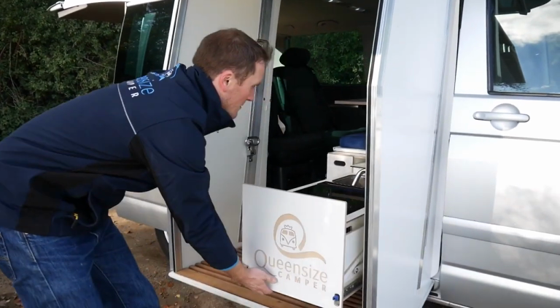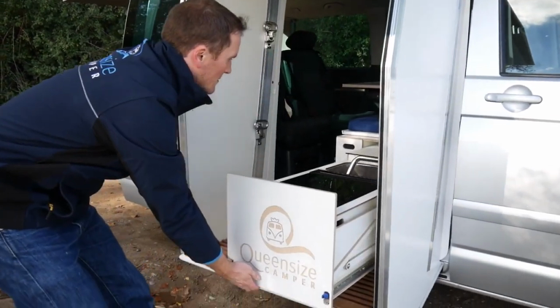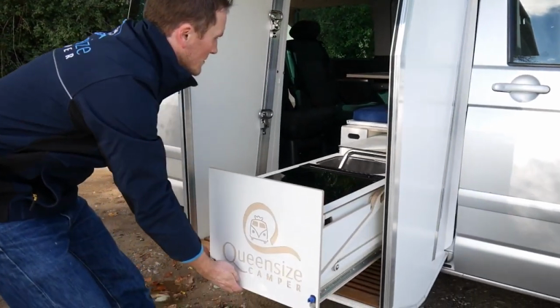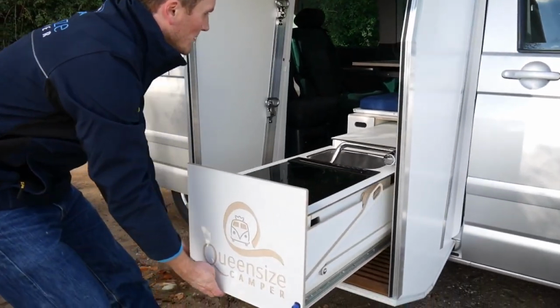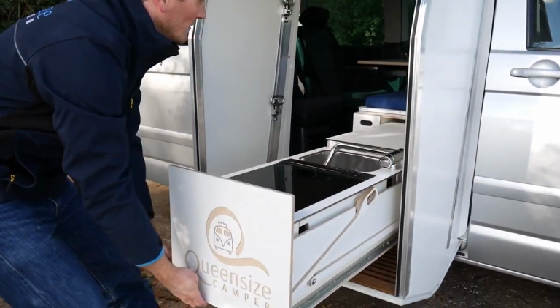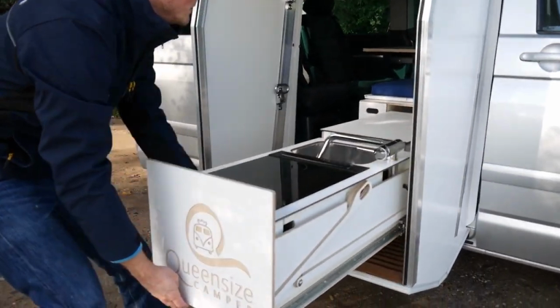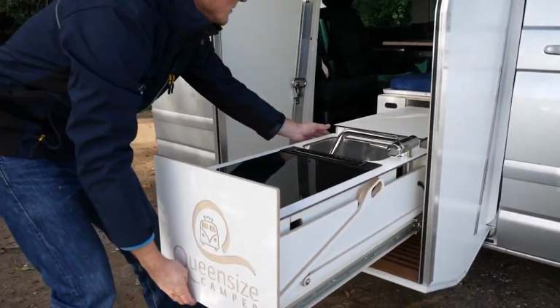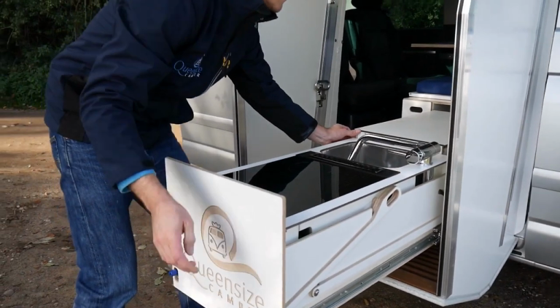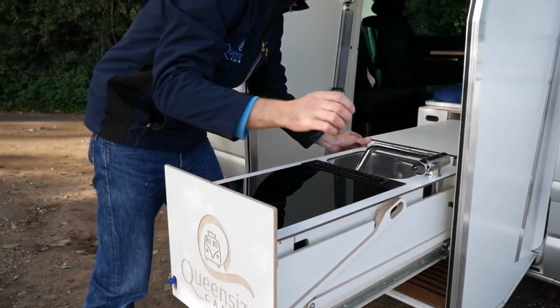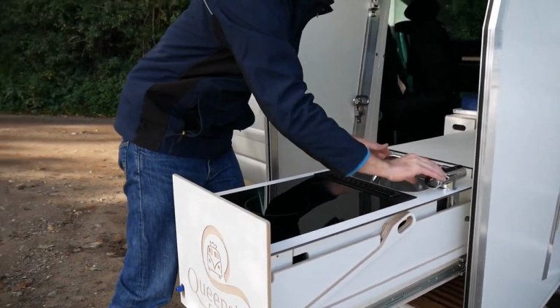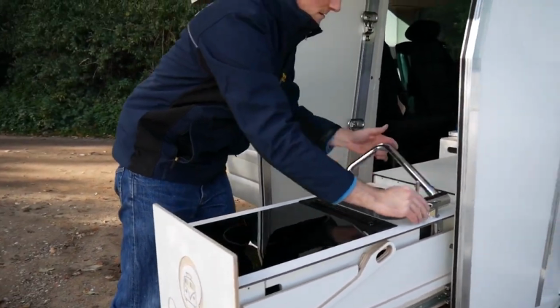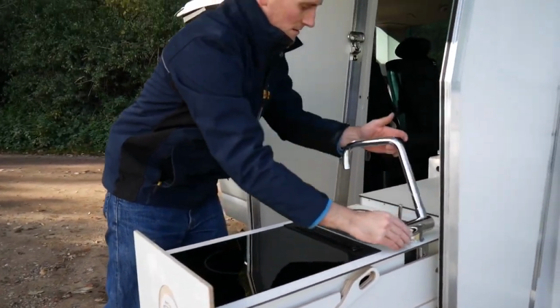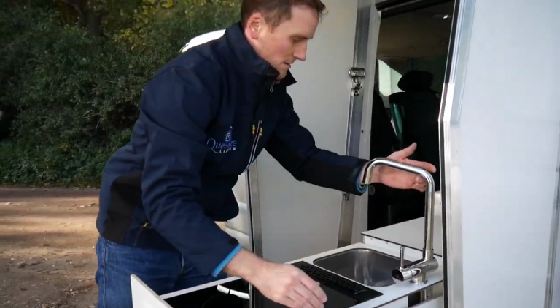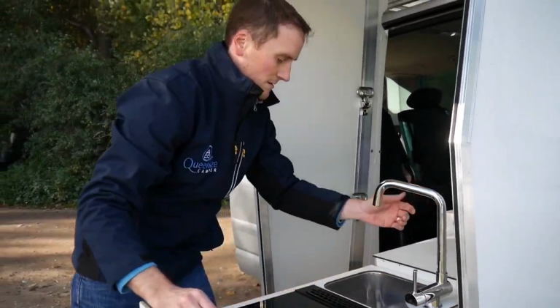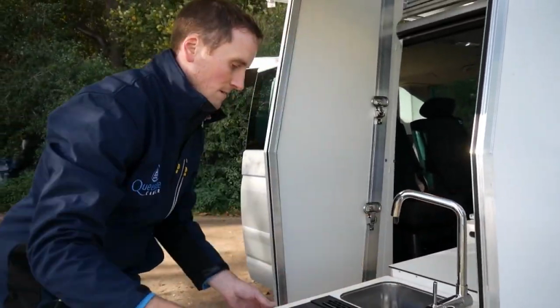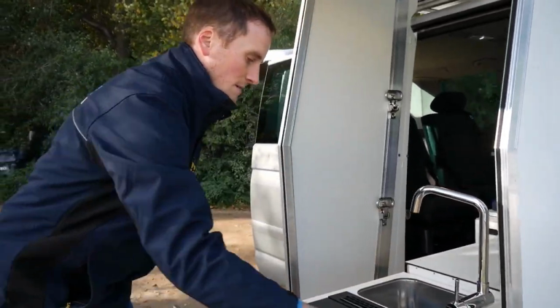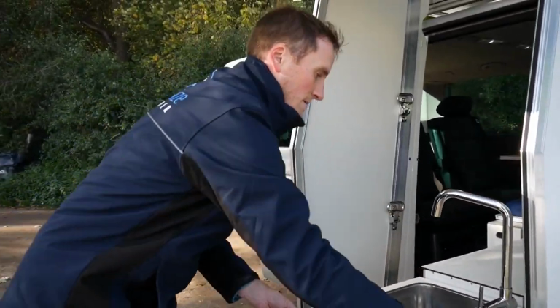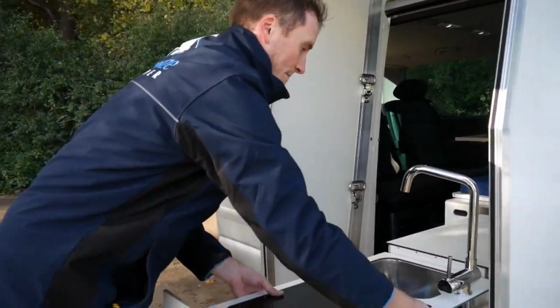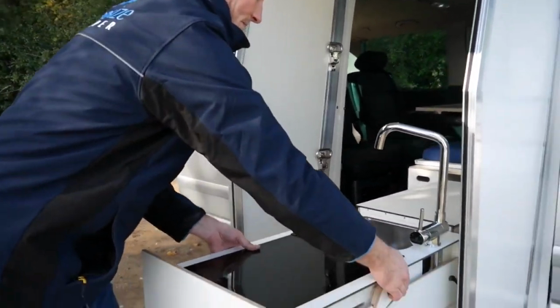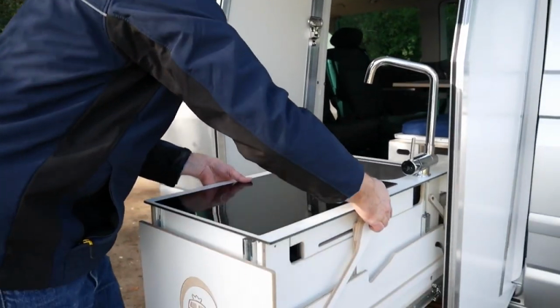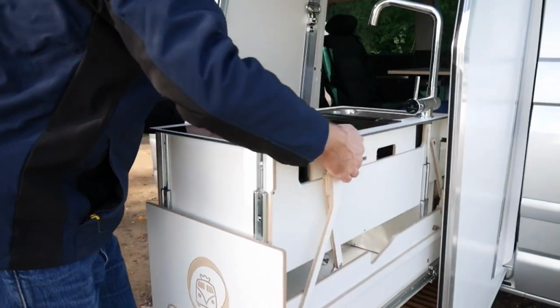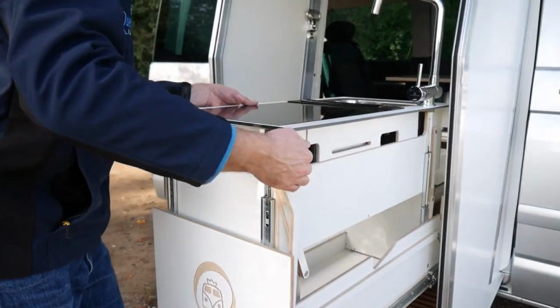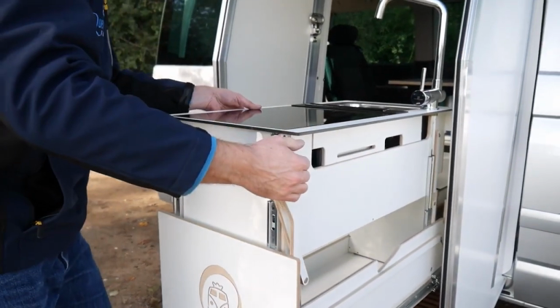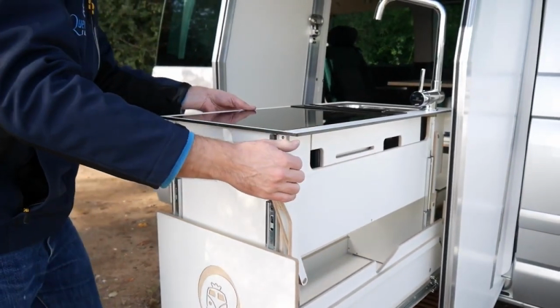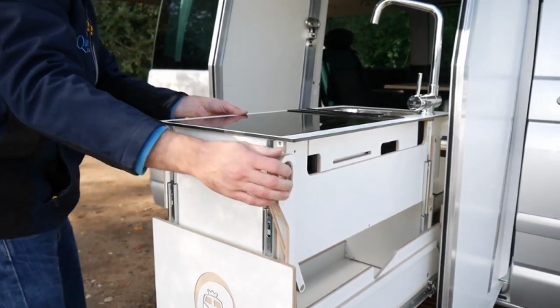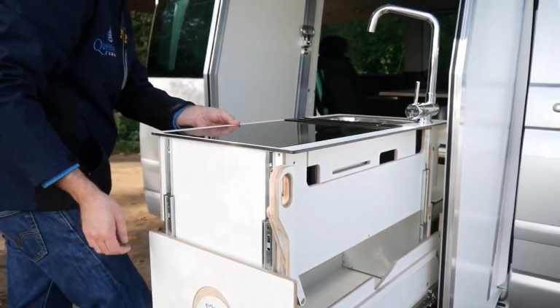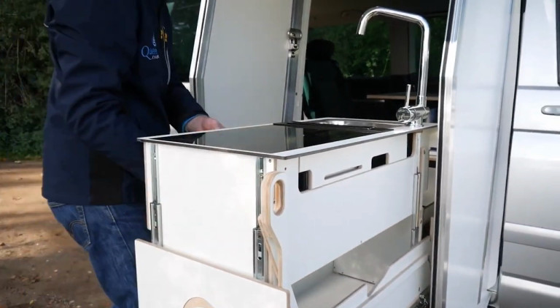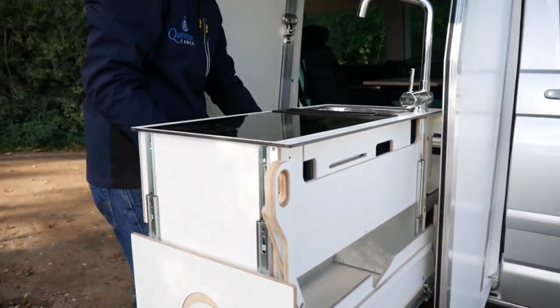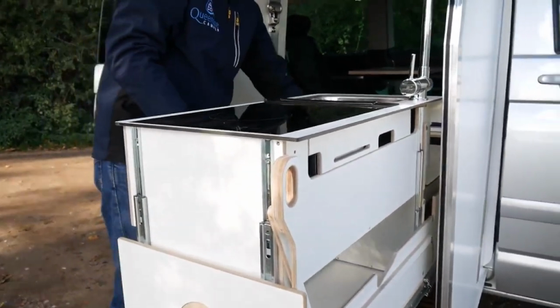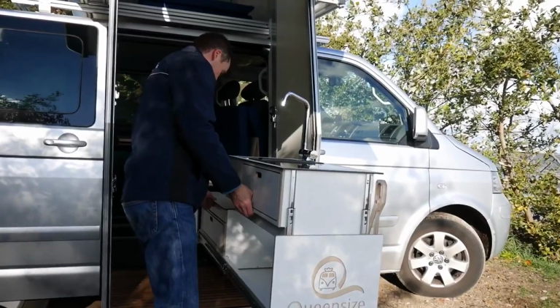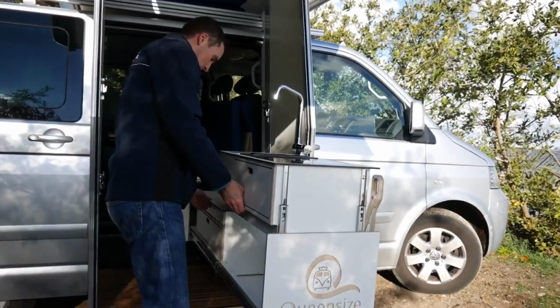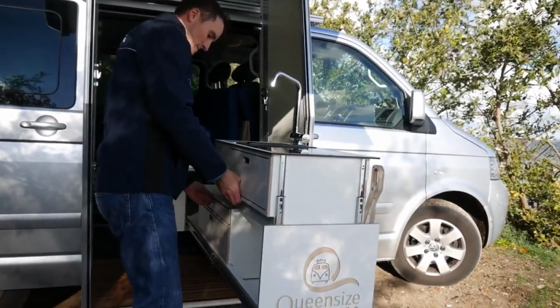Great care was taken in the design of each of these inventions. For instance, the shower is designed to be used in cold weather, and some of the heat produced by the stove can be utilized to heat the water.